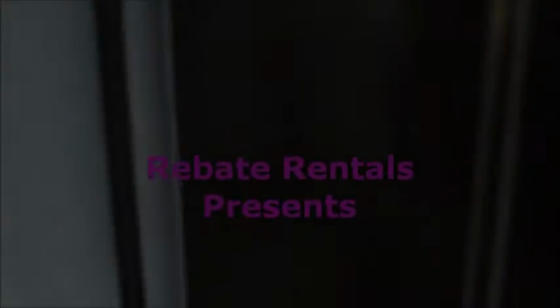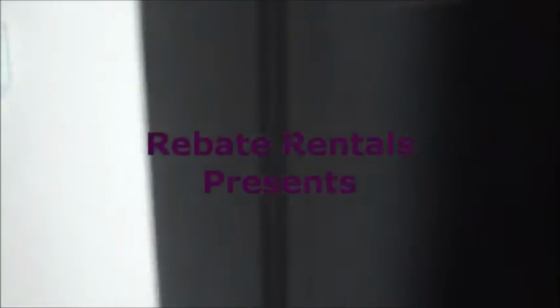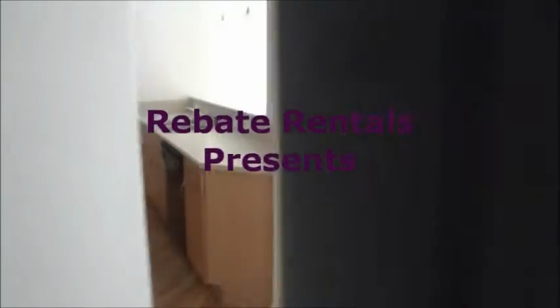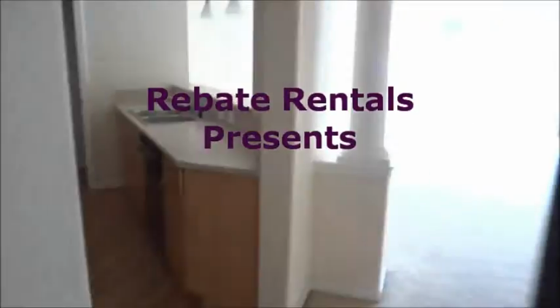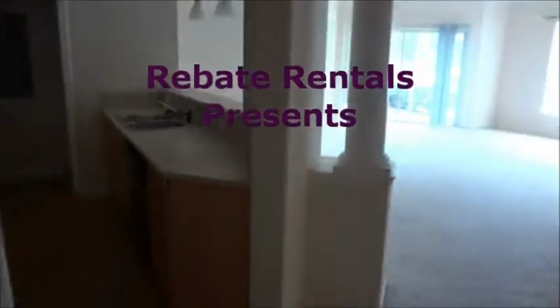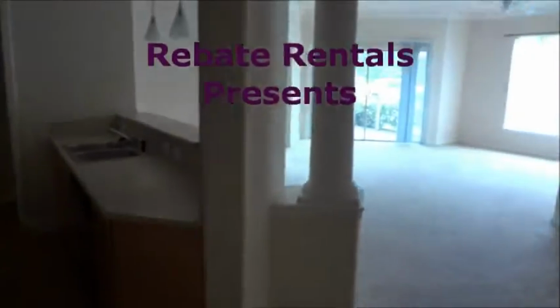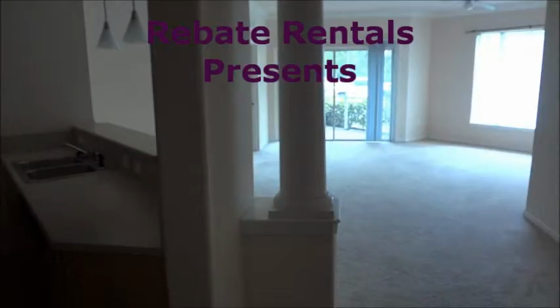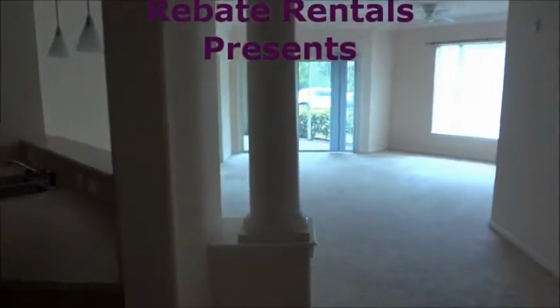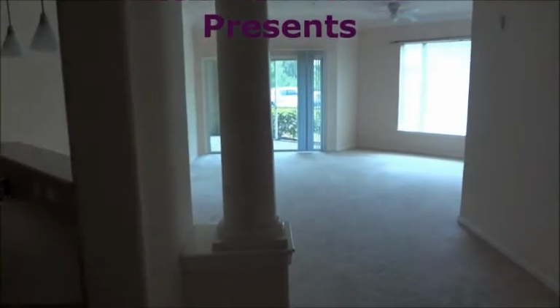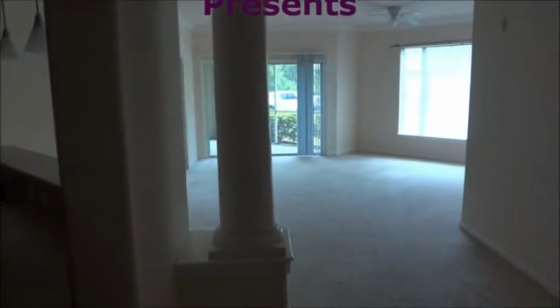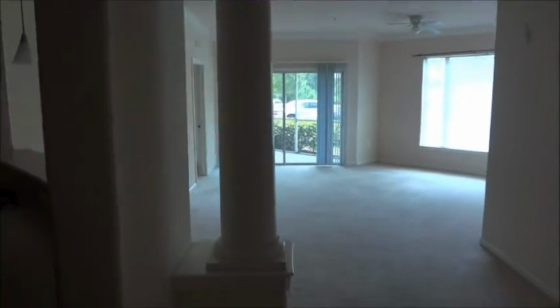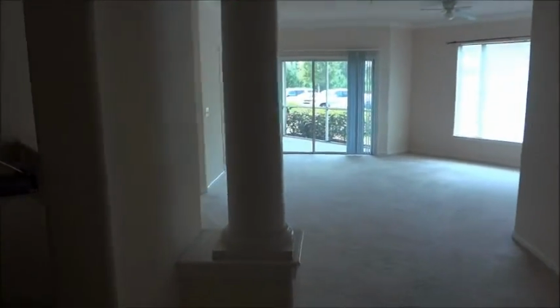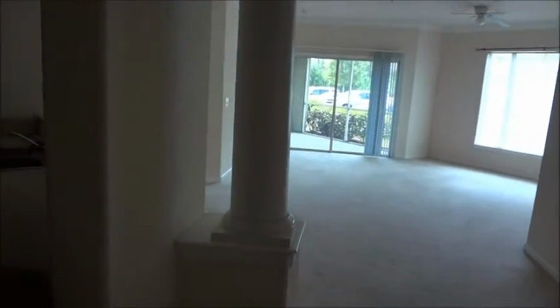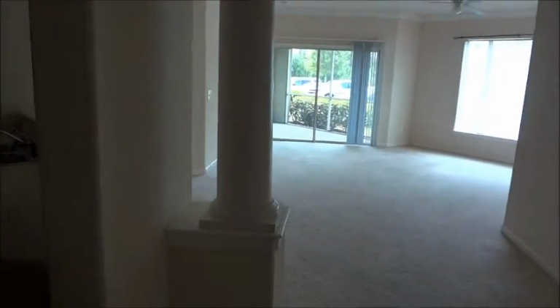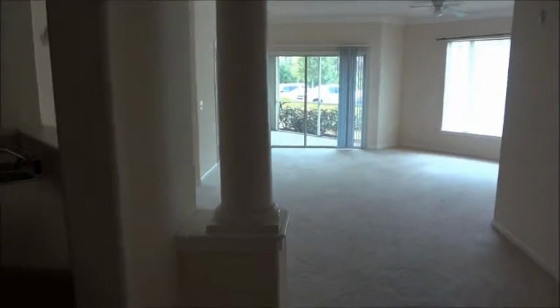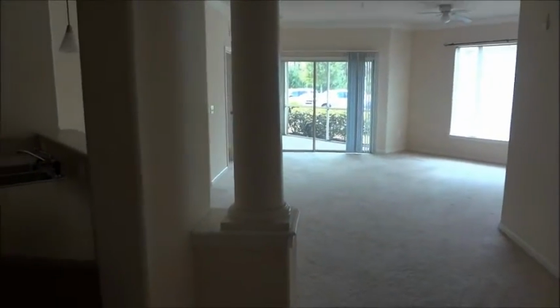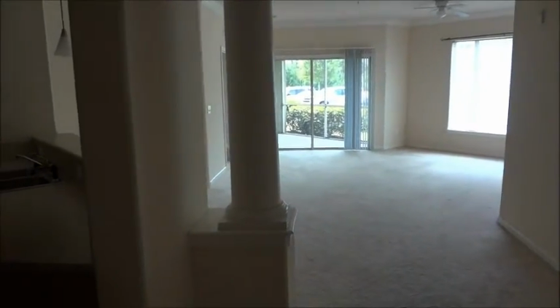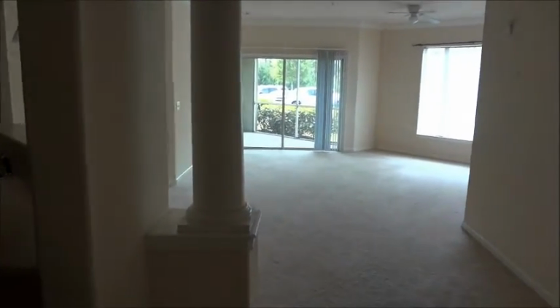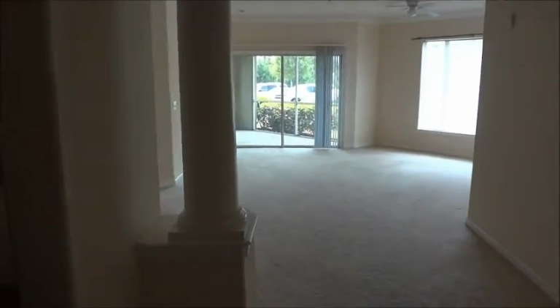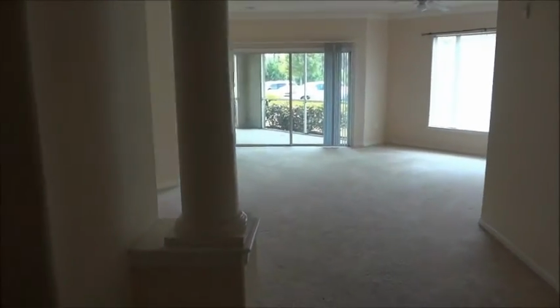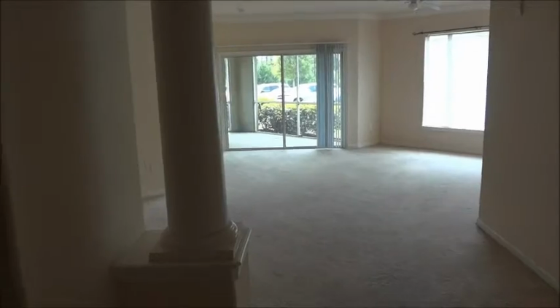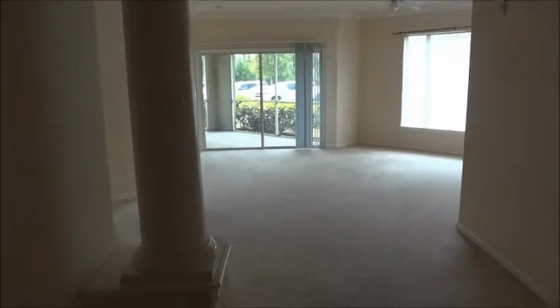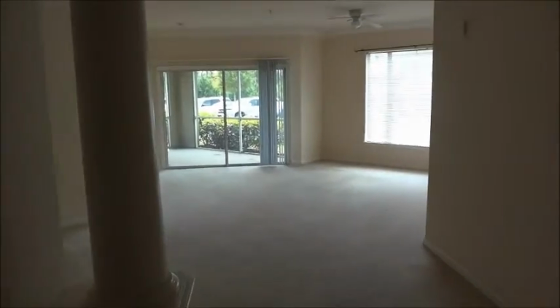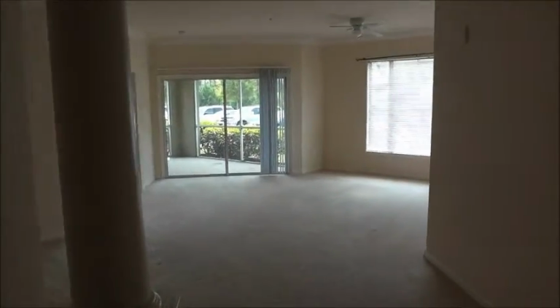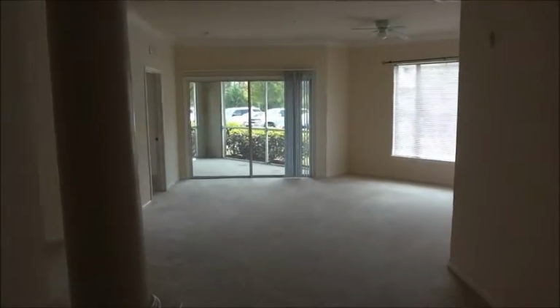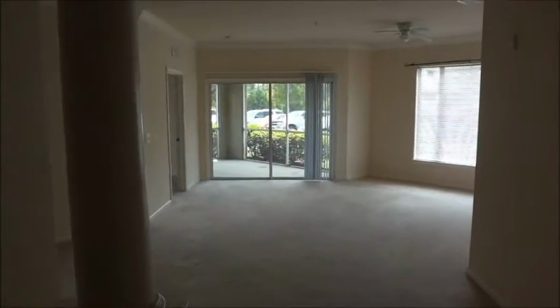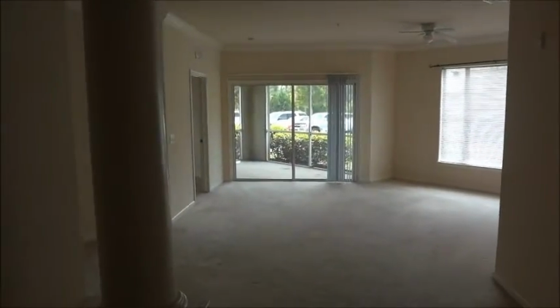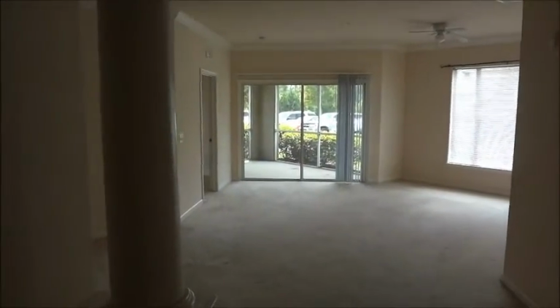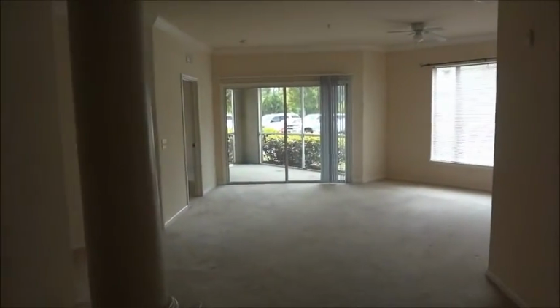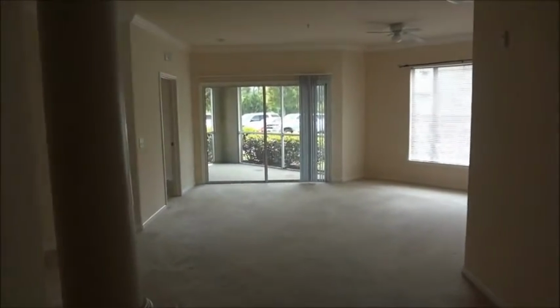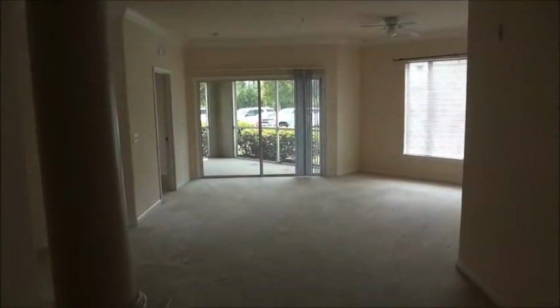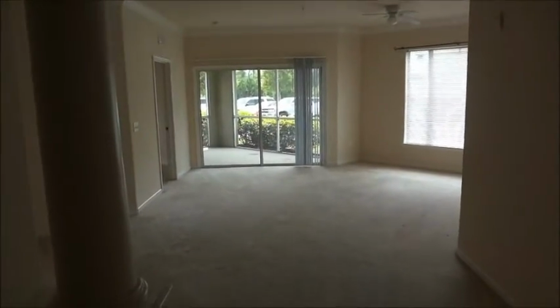RebateRentals.com presents Gardens of Bridgehampton. This is a three-bedroom, three-bath flat. This particular unit happens to be on the ground floor.